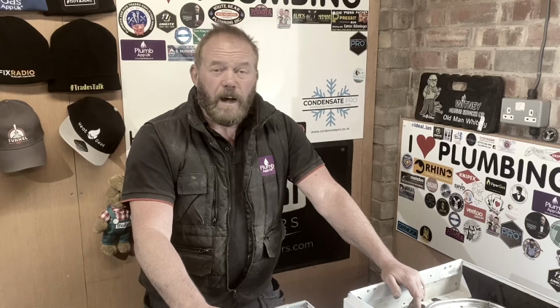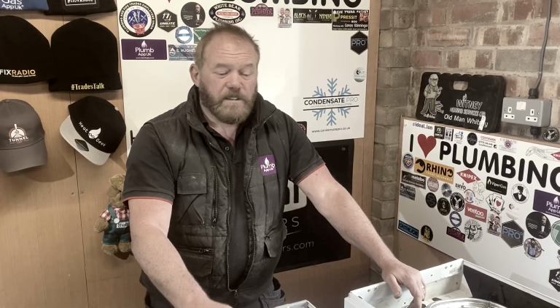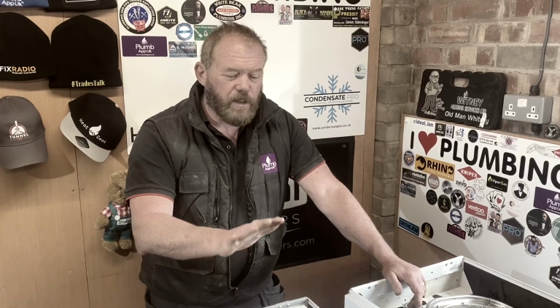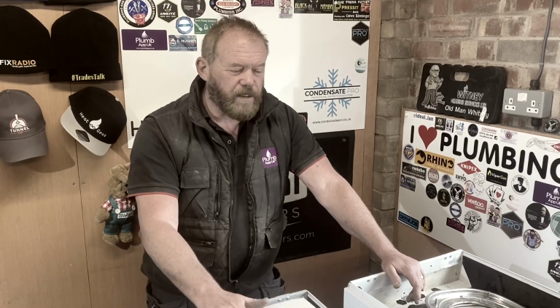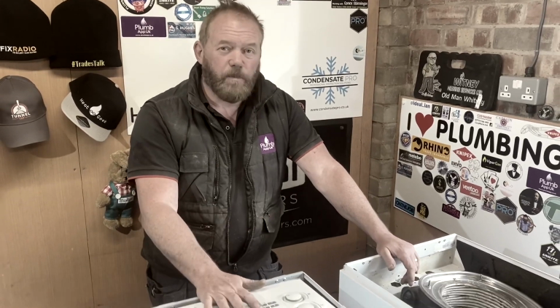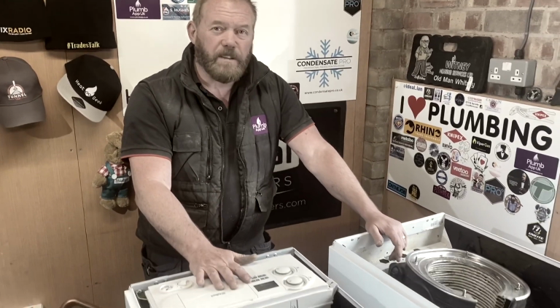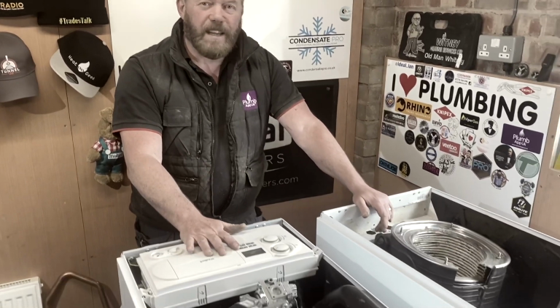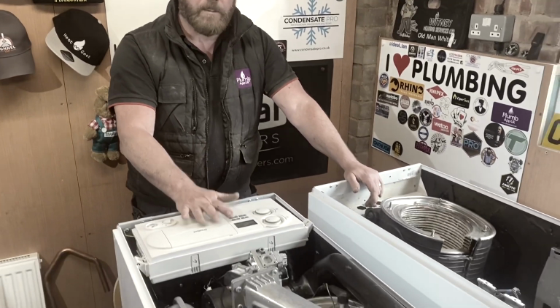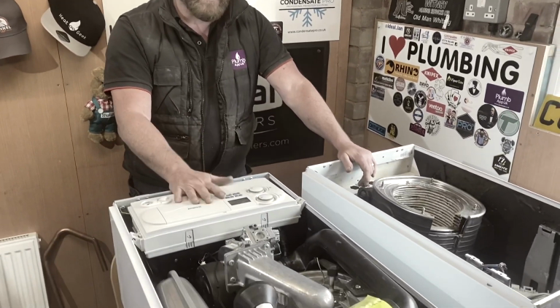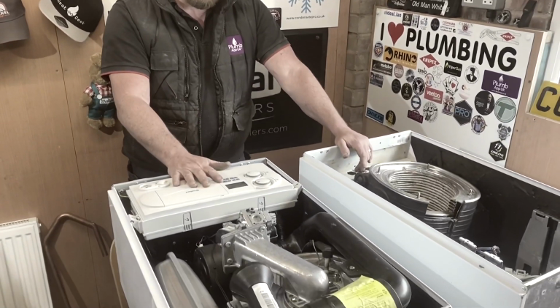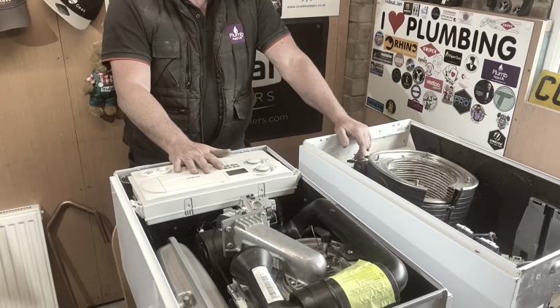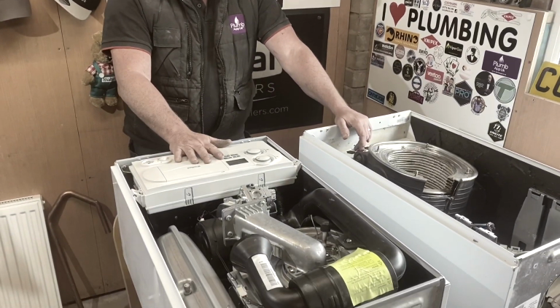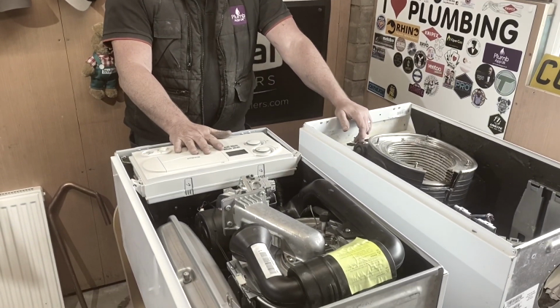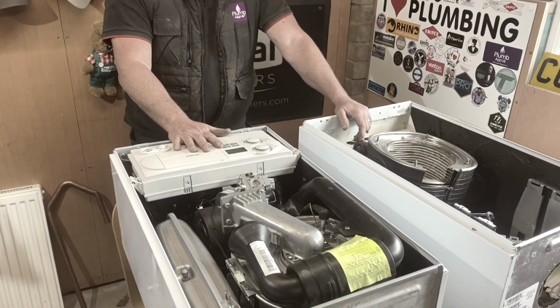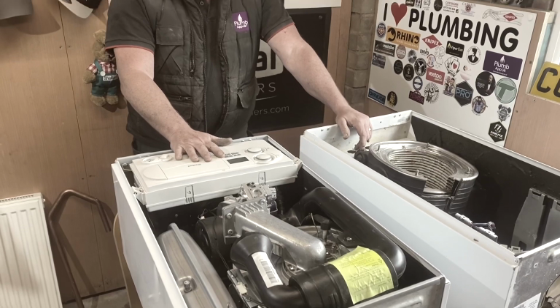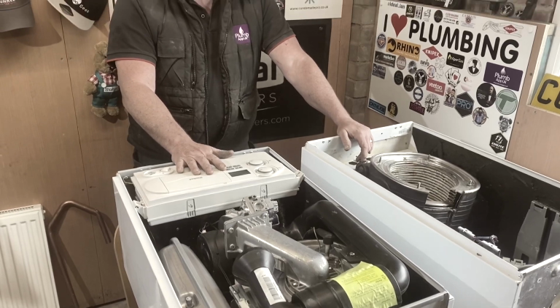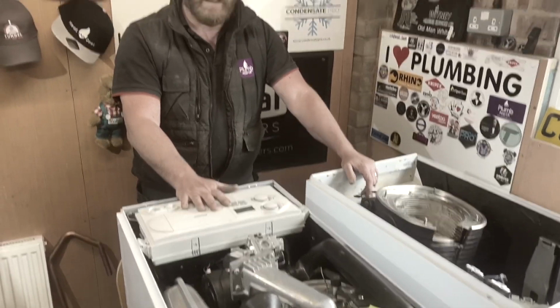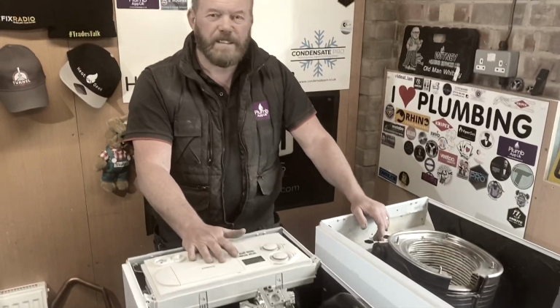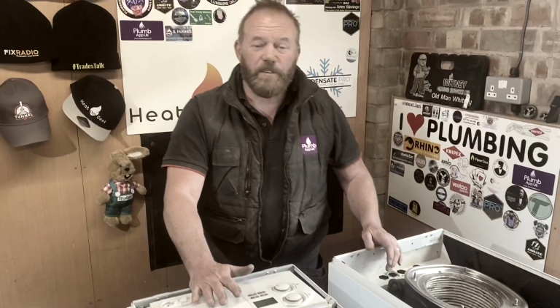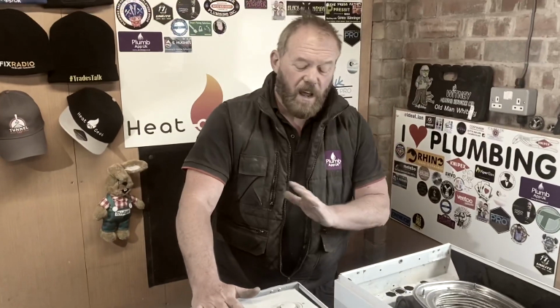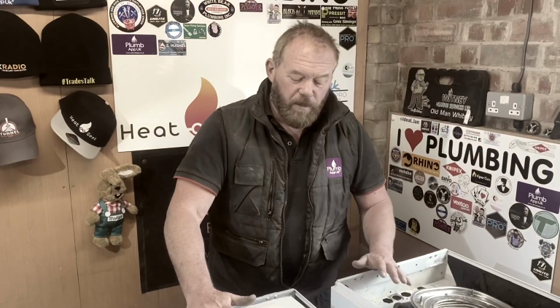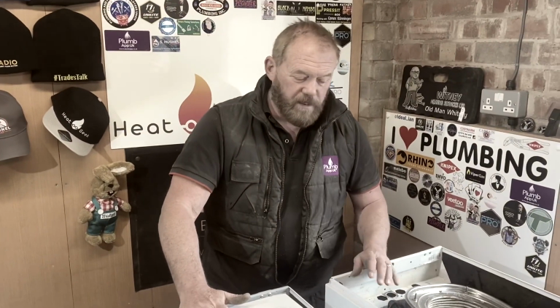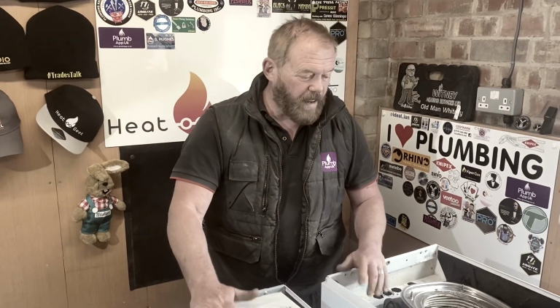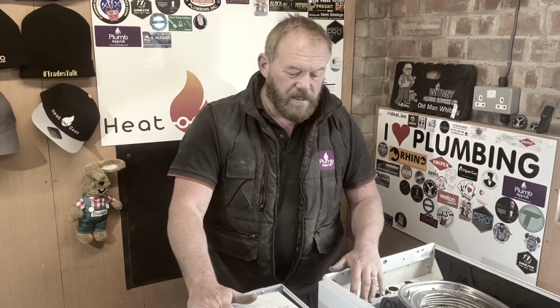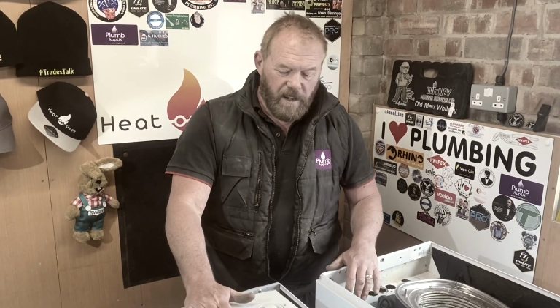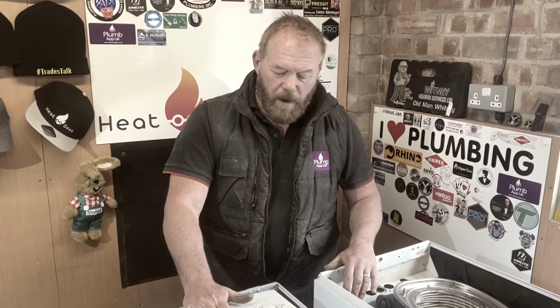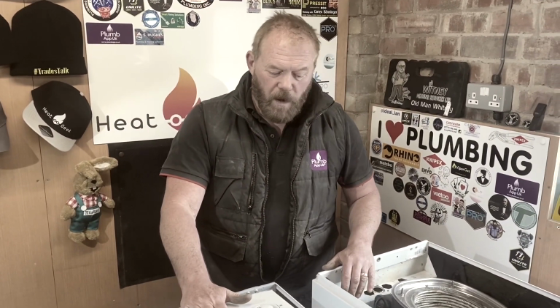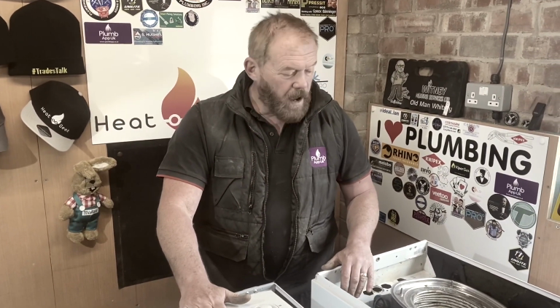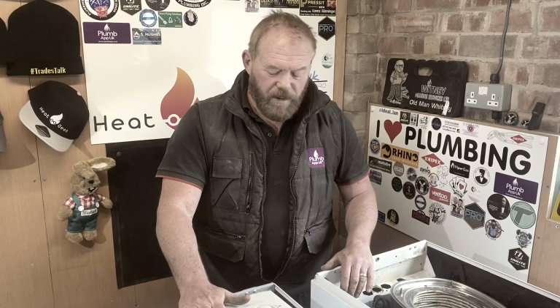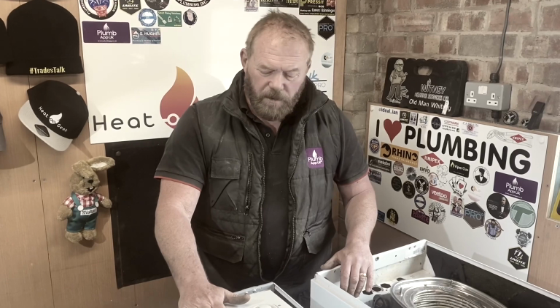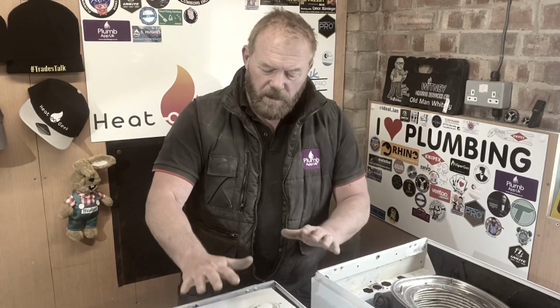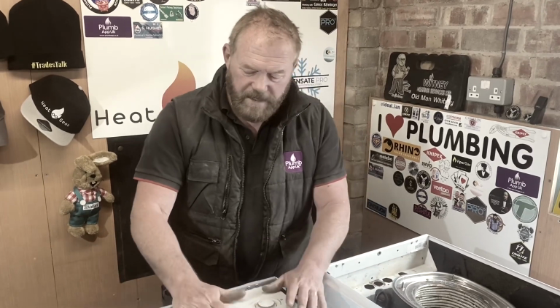Hi guys, I just want to show you these two boilers that I've taken out. I'll tell you that I took them home and I've cut them to pieces to show you a little bit of an insight on how they work. This is a Valant Pro 831, so it's Eka Tech.